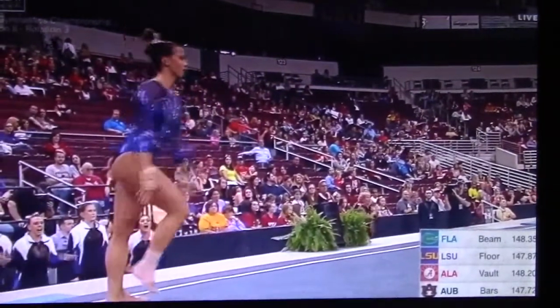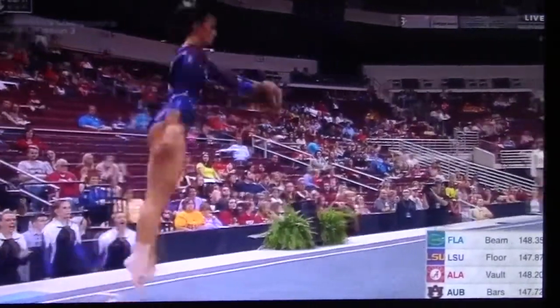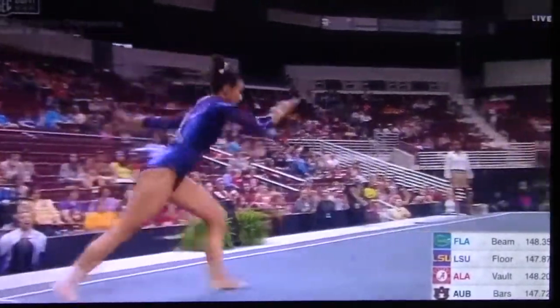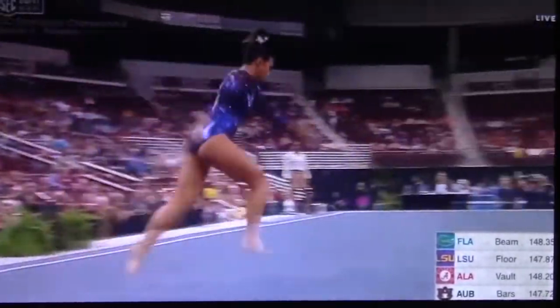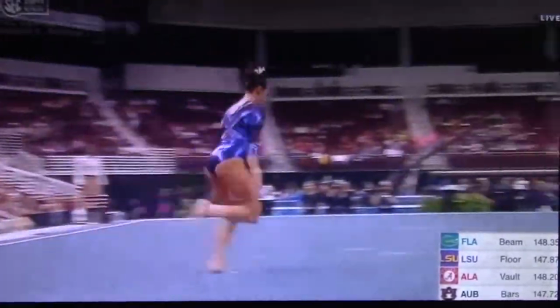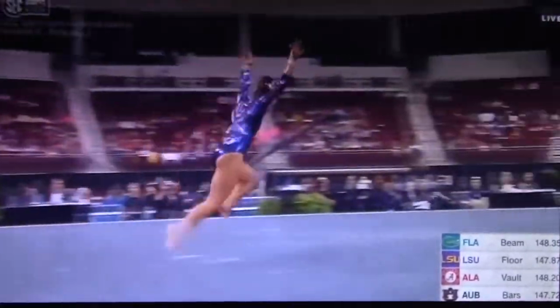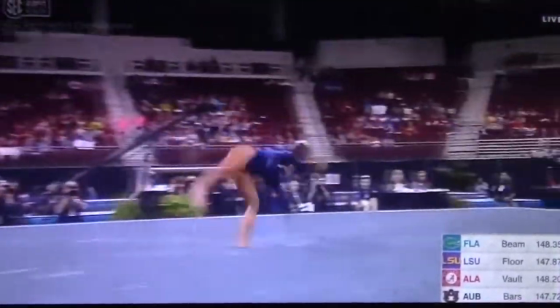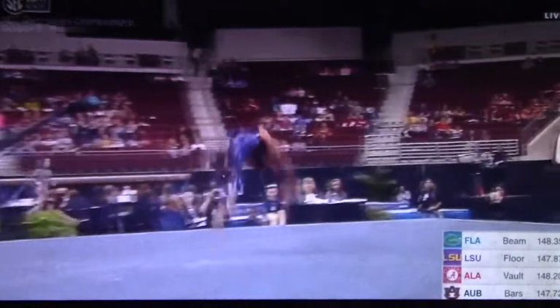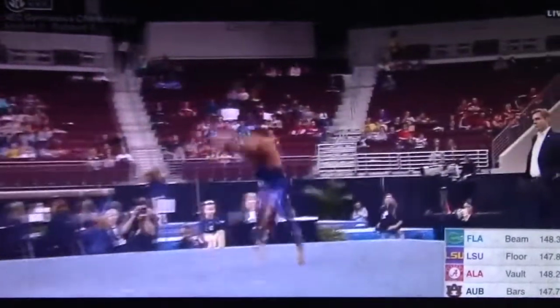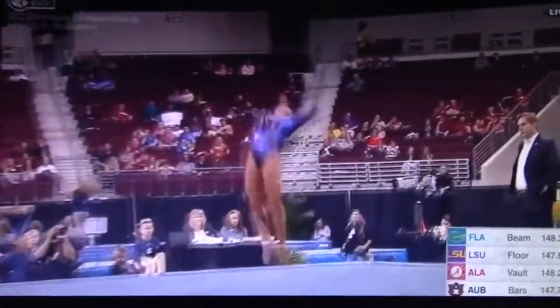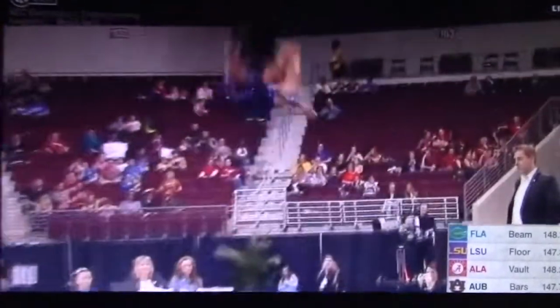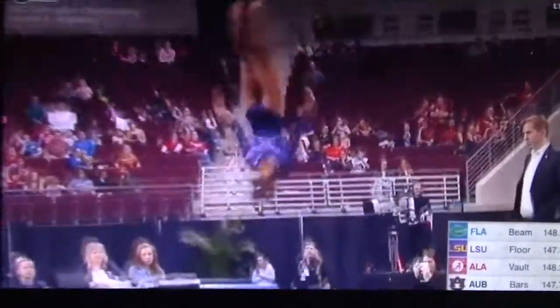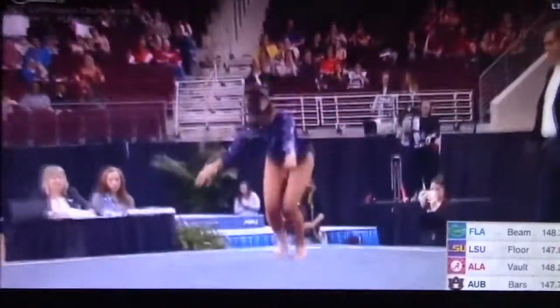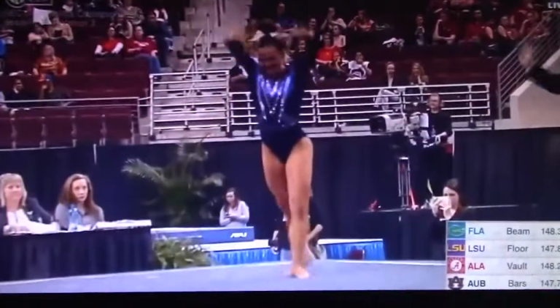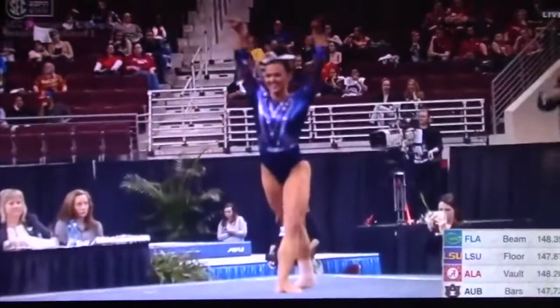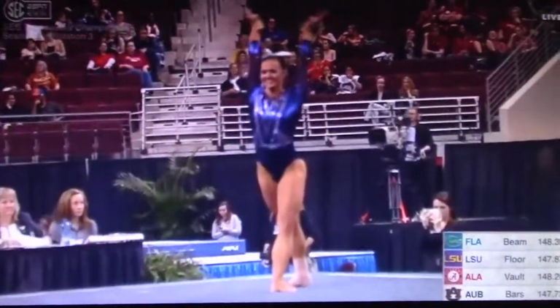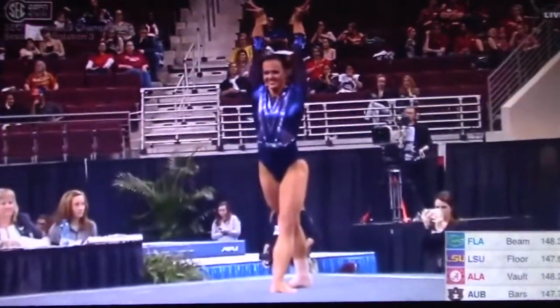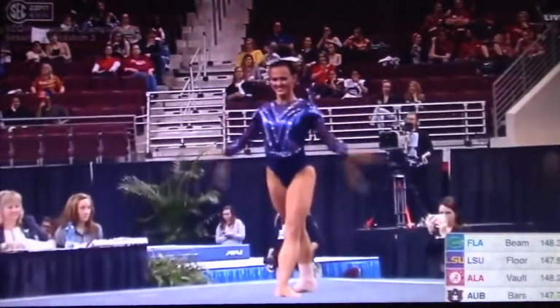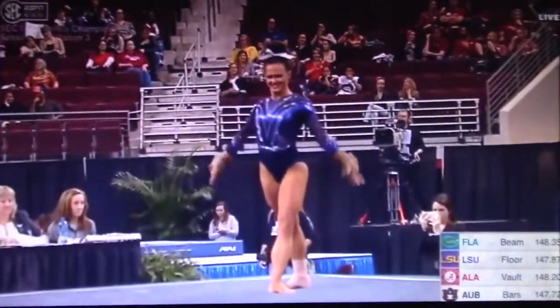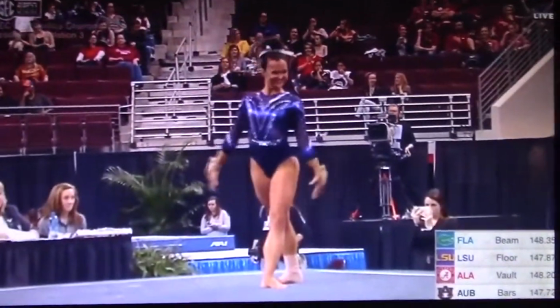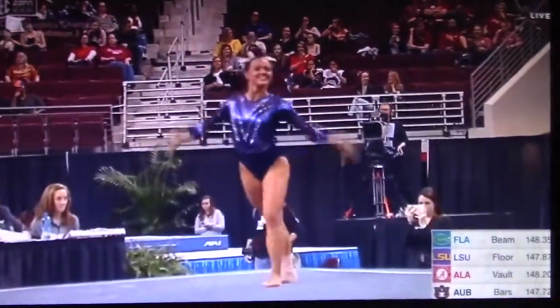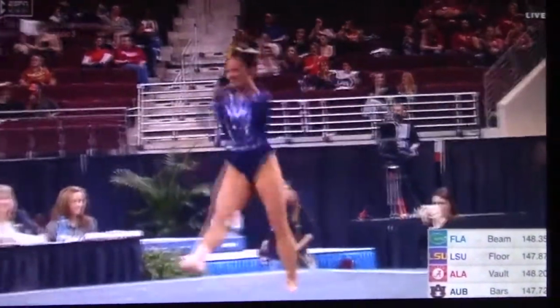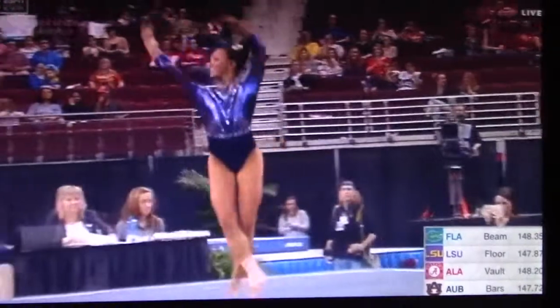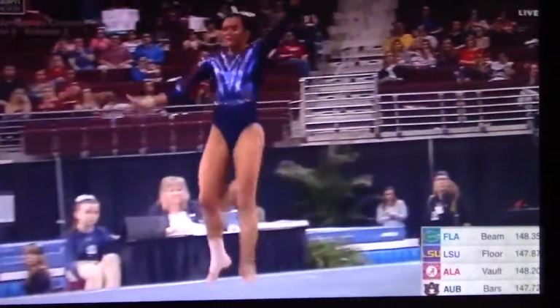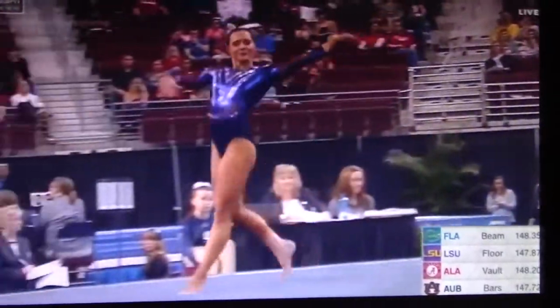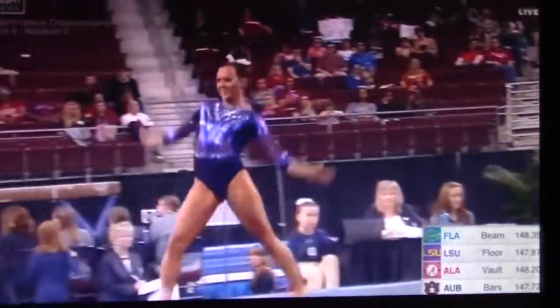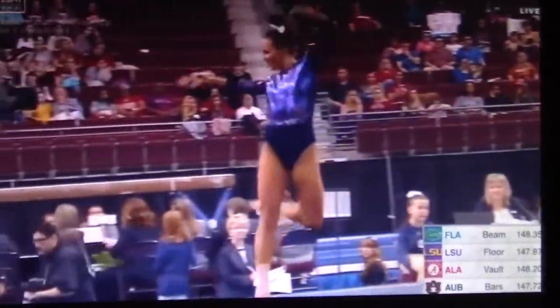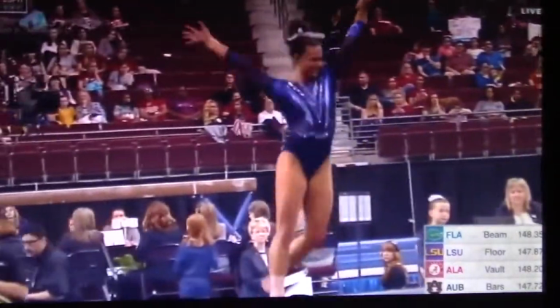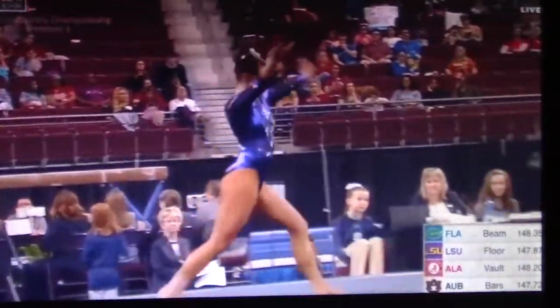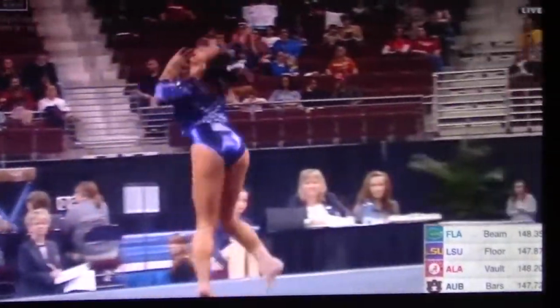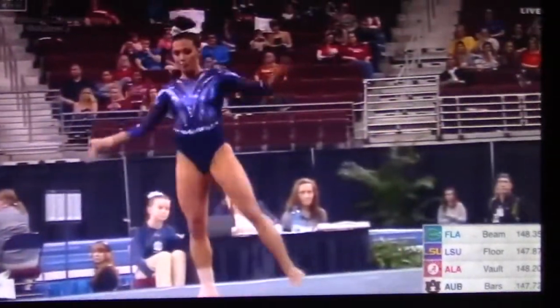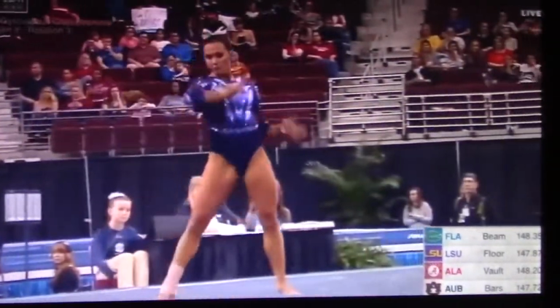Wendy Ryrick scores a 9.9. Dropped that right in, showed off the stick — not just stuck on it, but showed it off.